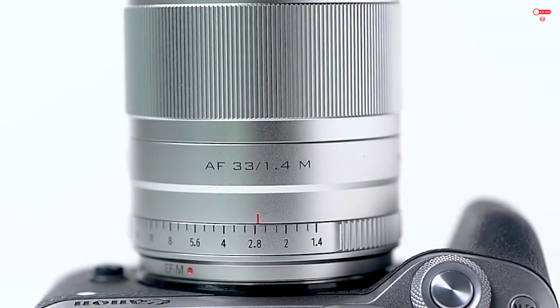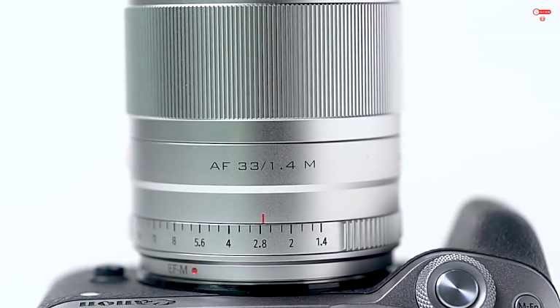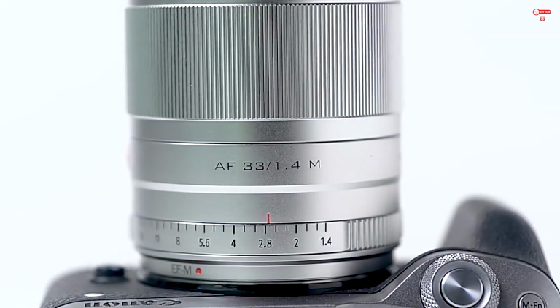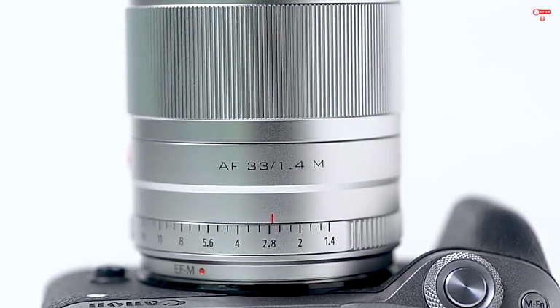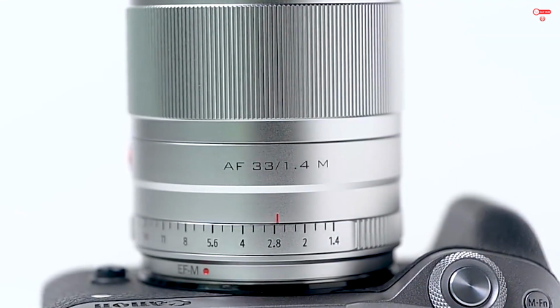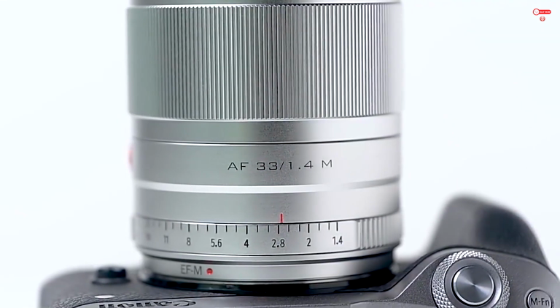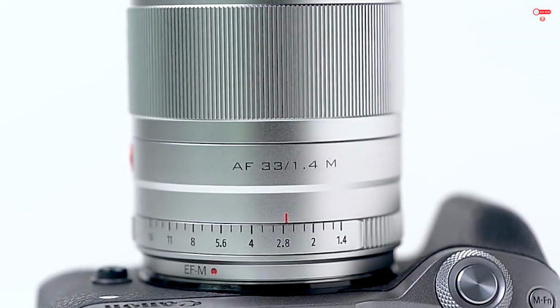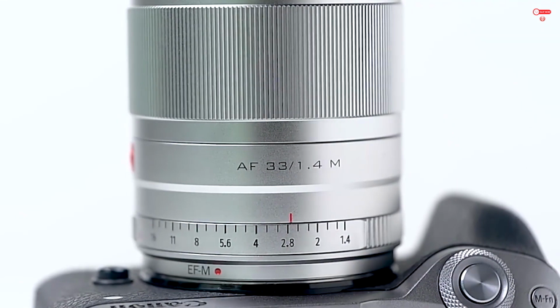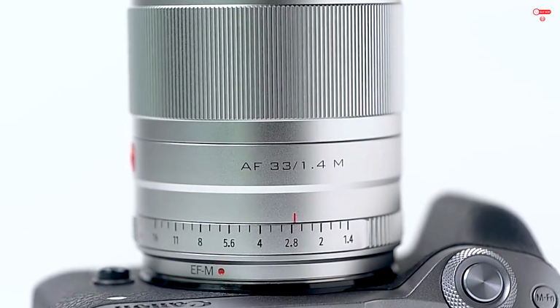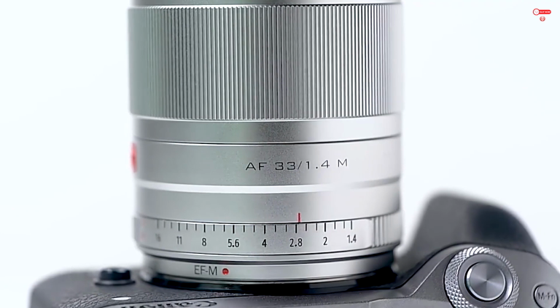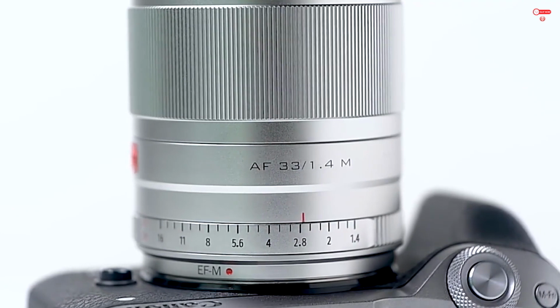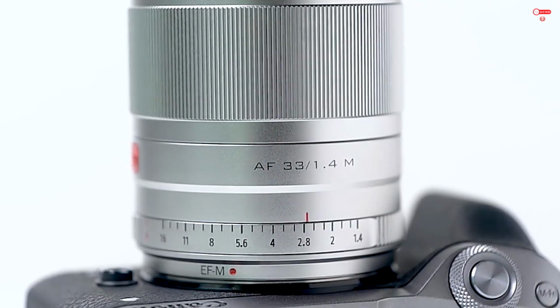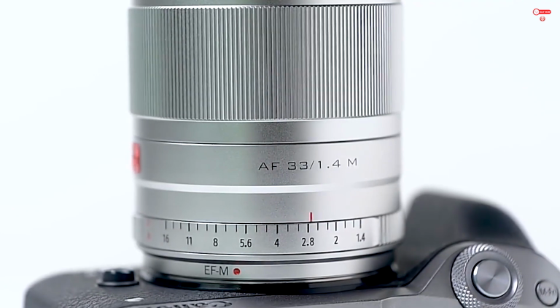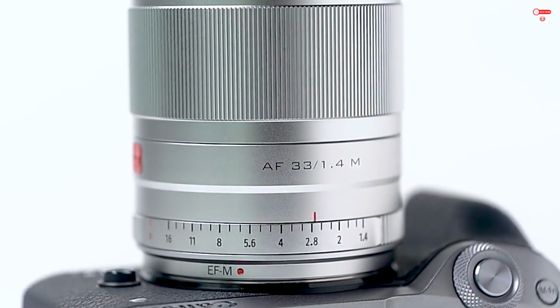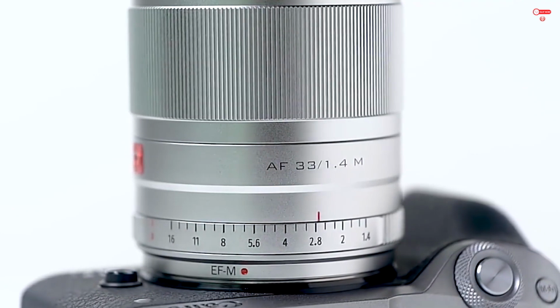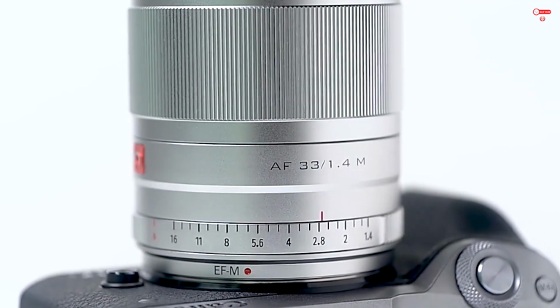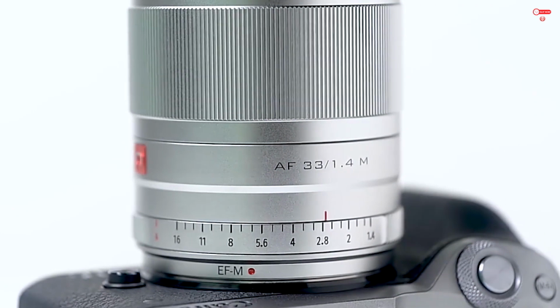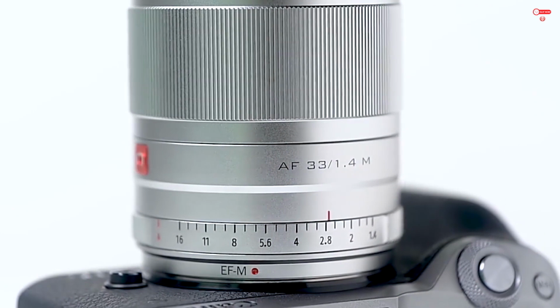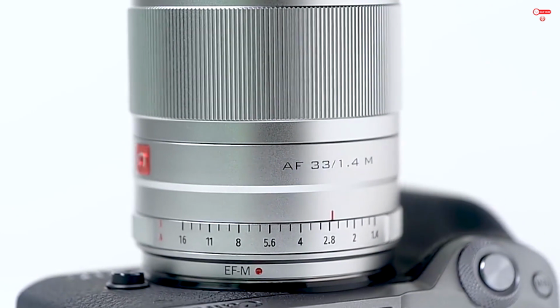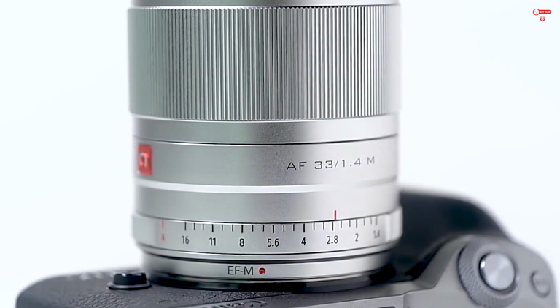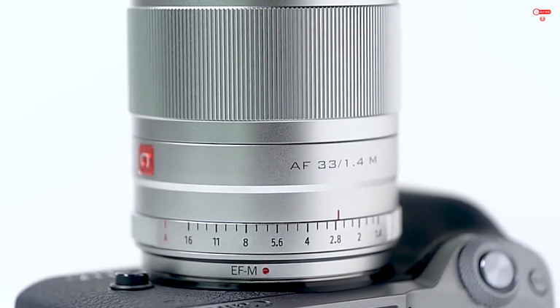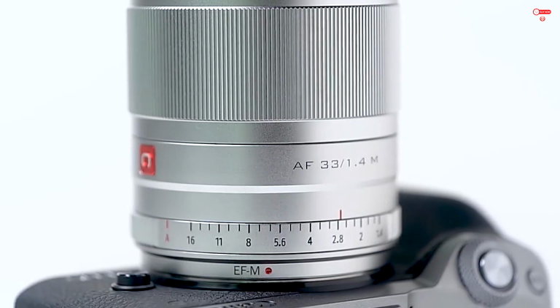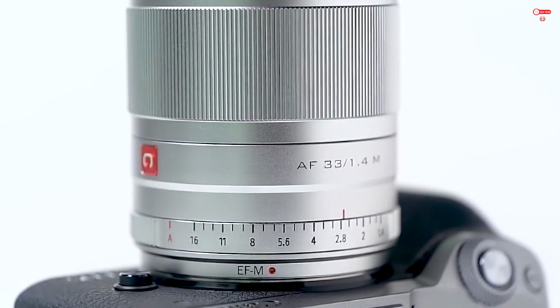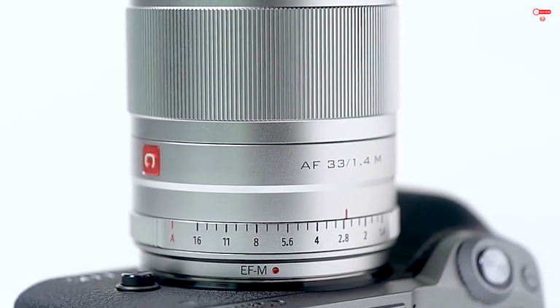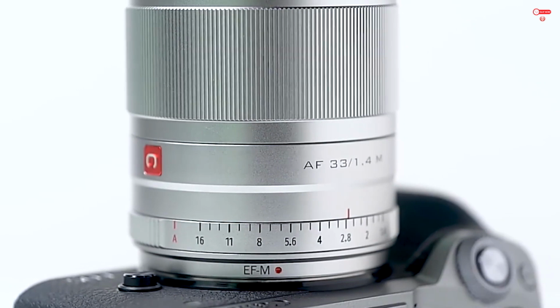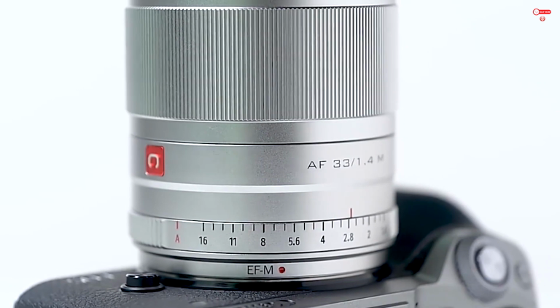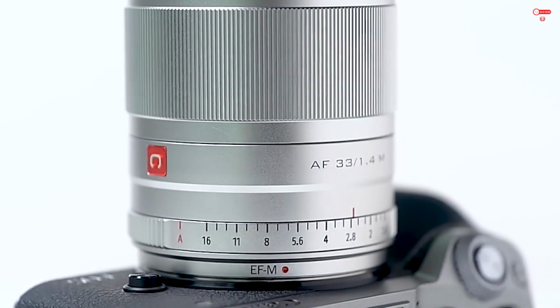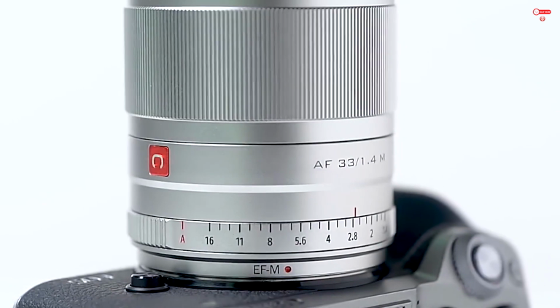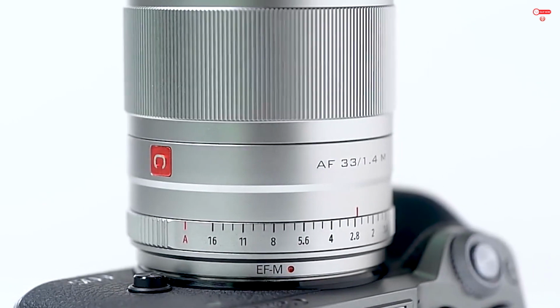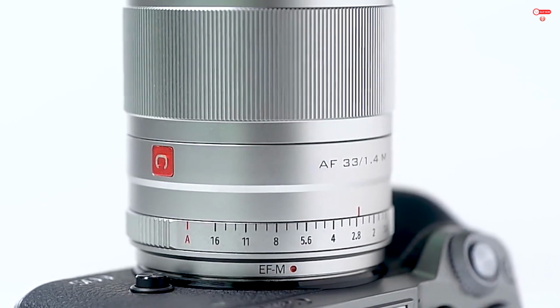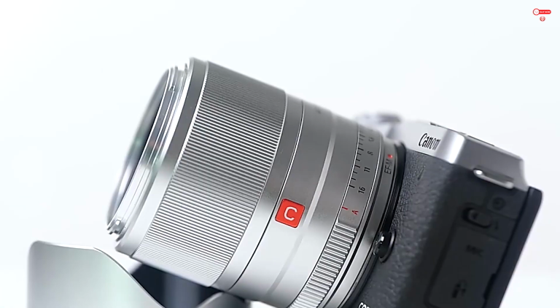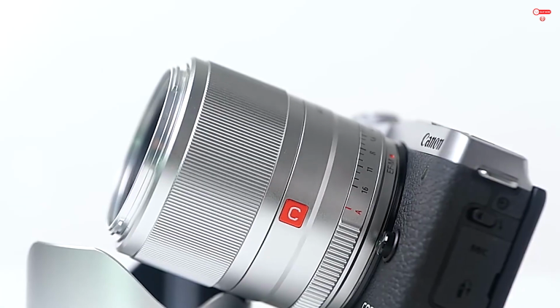The lens also features quiet and fast autofocus, thanks to the STM stepper motor and gear type unit. This means you can focus on your subject without disrupting your shot.